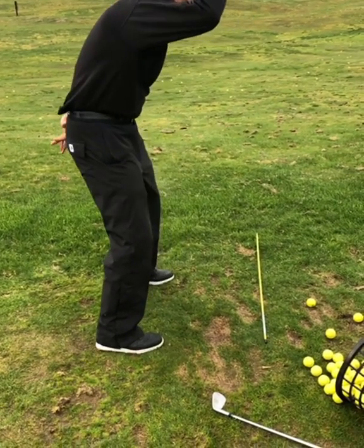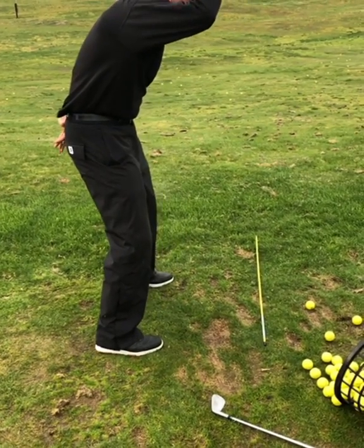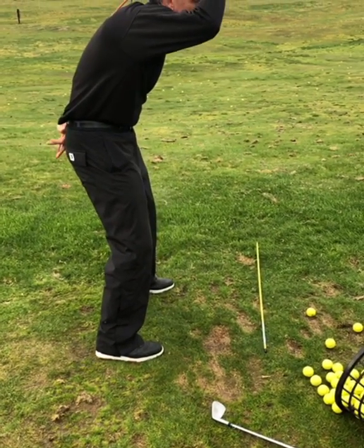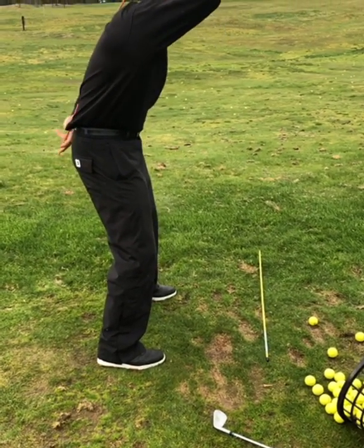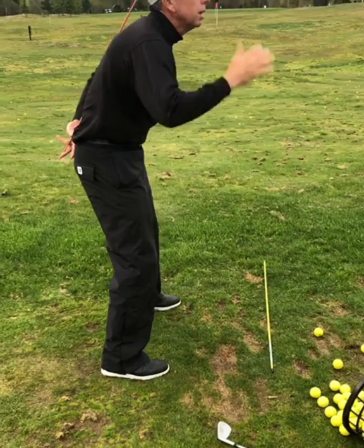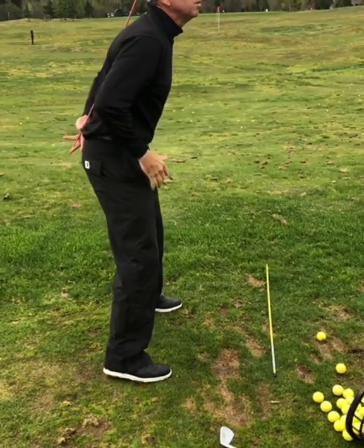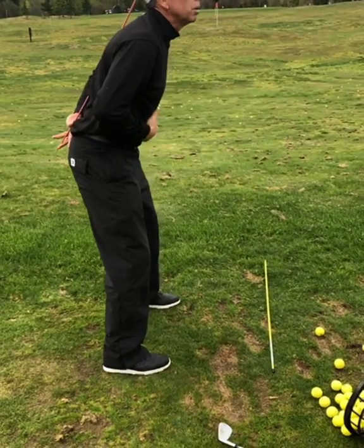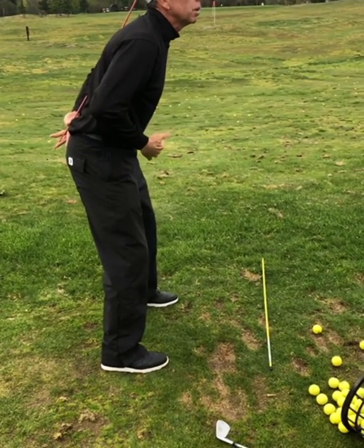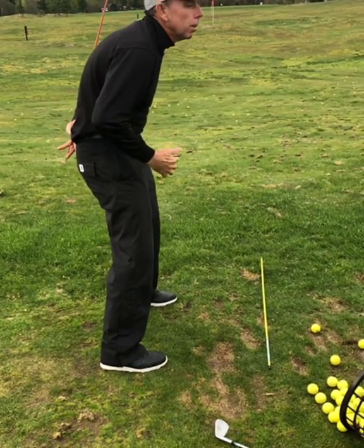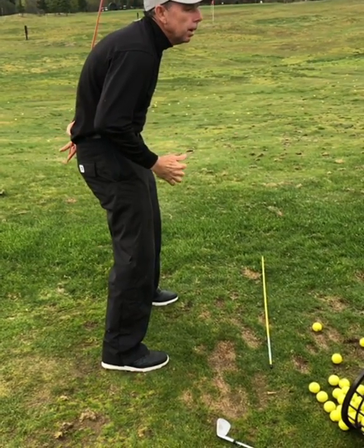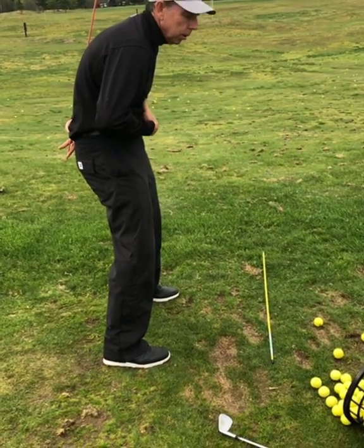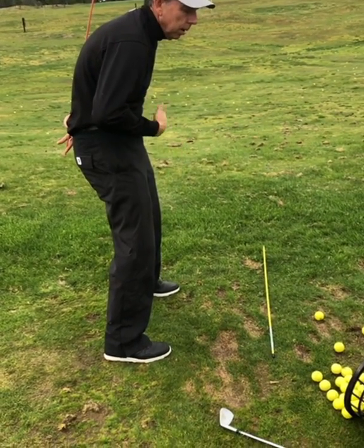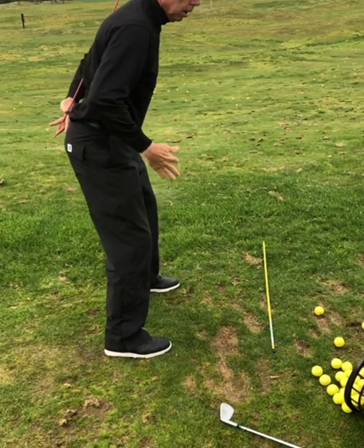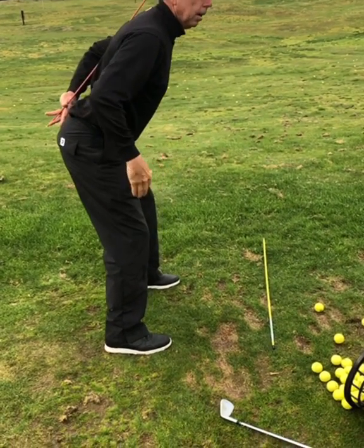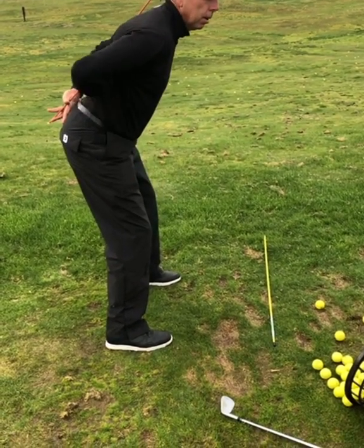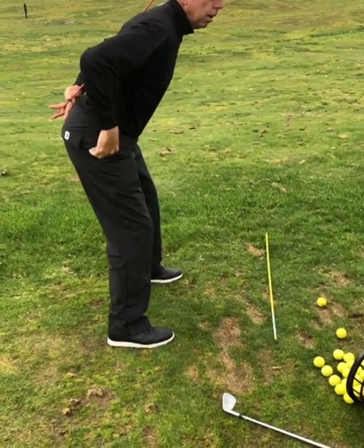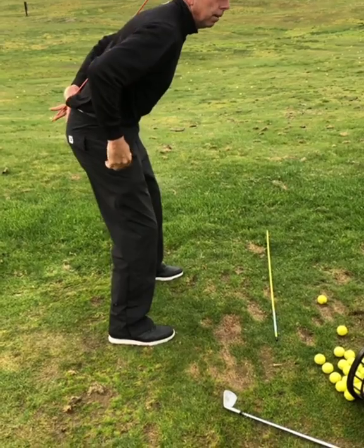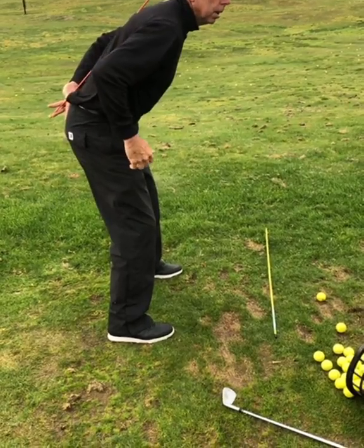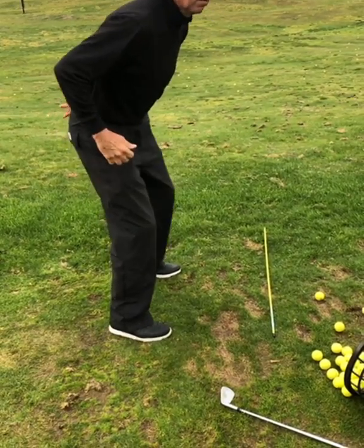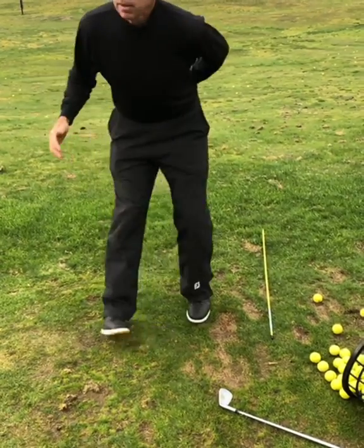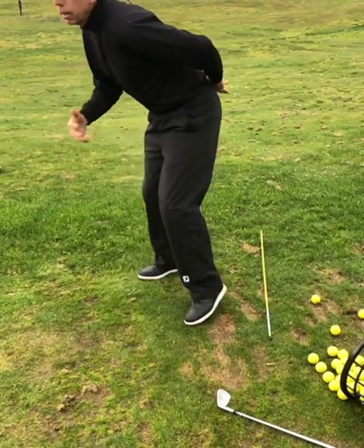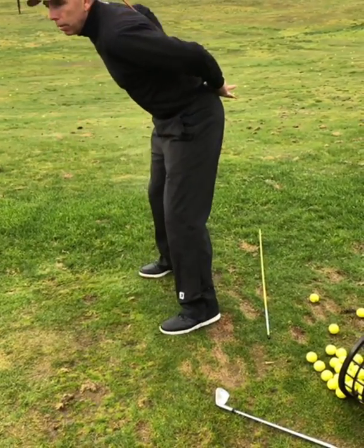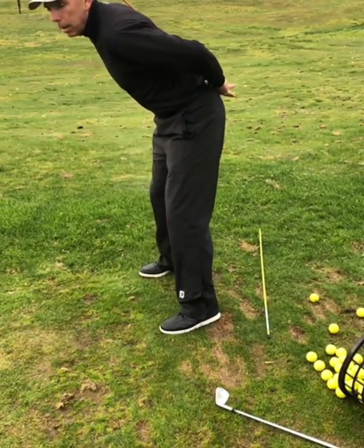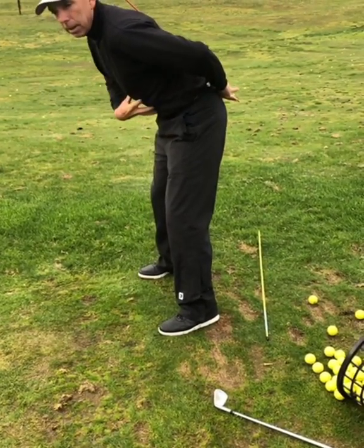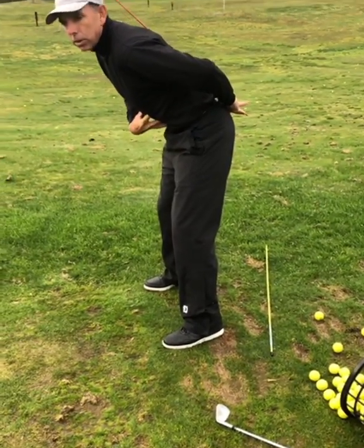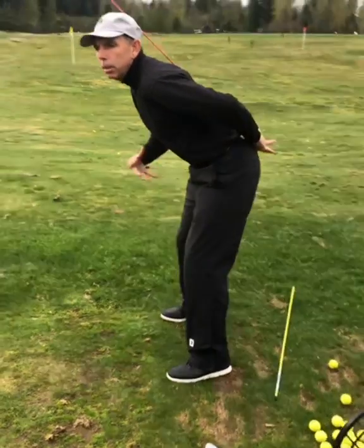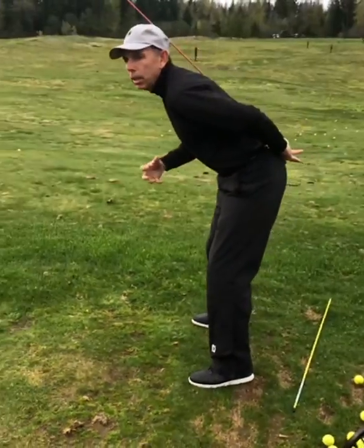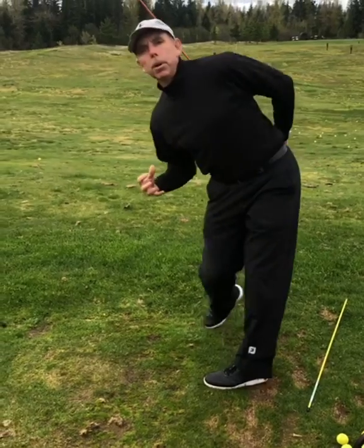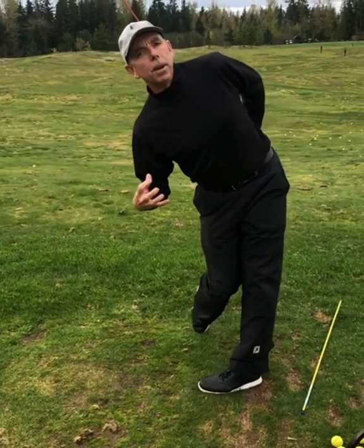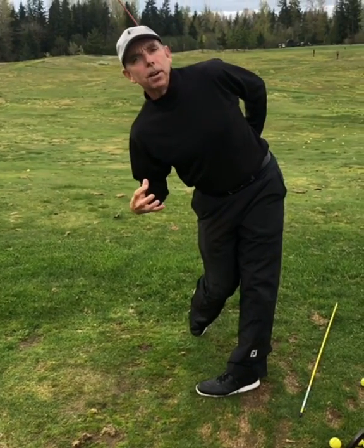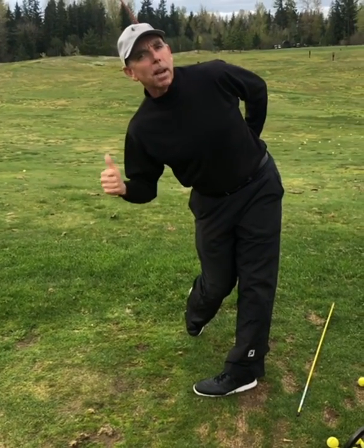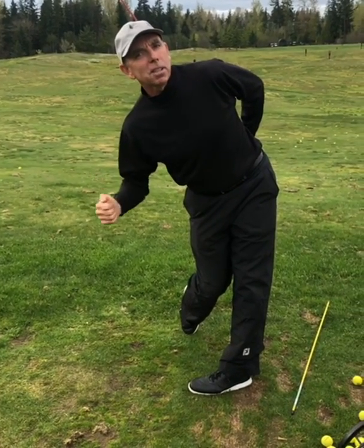So what you've got to do is find neutral. Go all the way in — no good. All the way out — no good. Find the middle. You can find the middle that engages your abs. Boom, there you are. You're back in business.